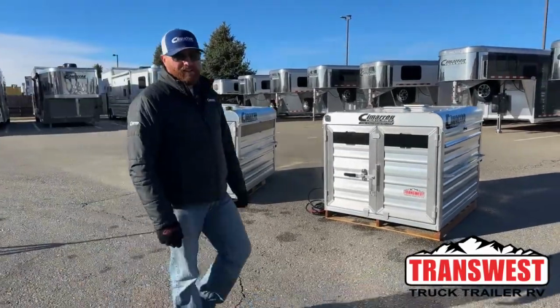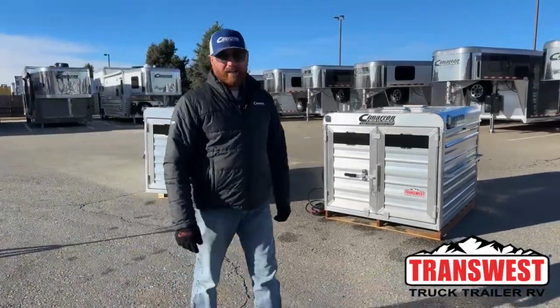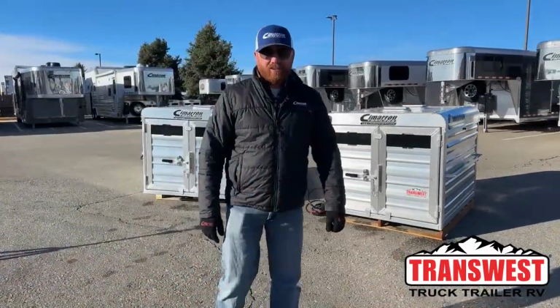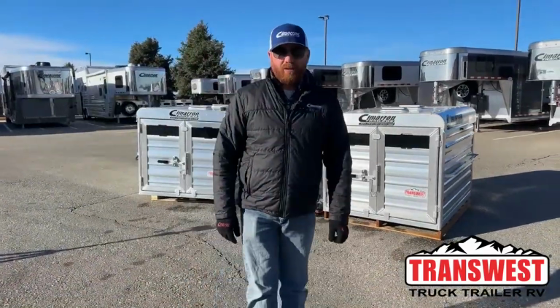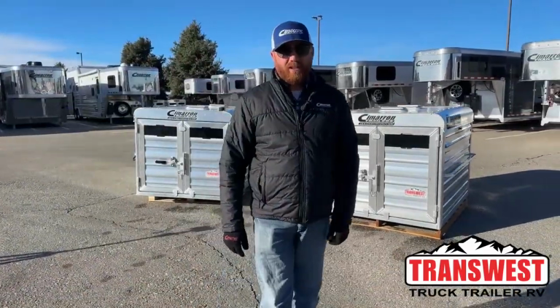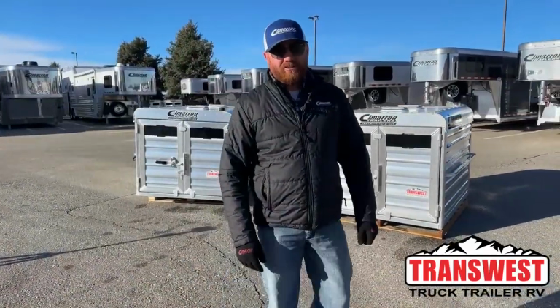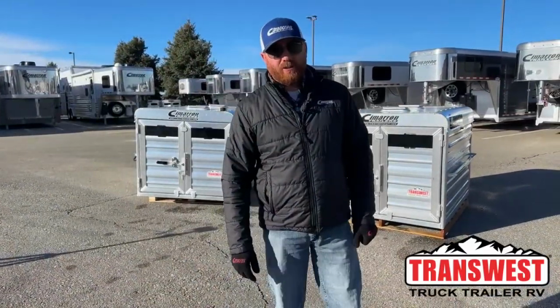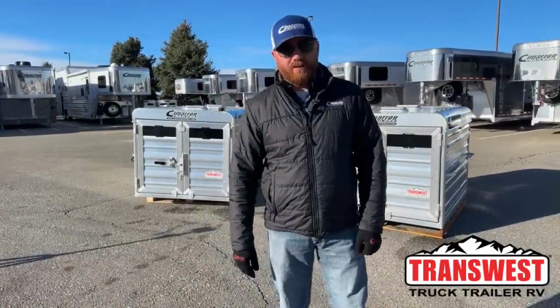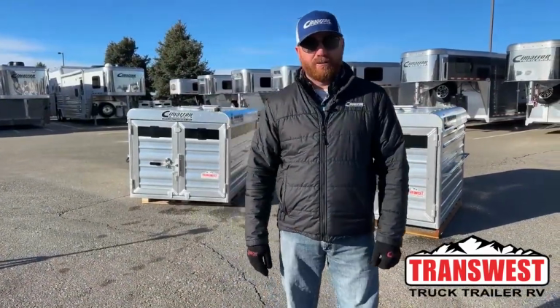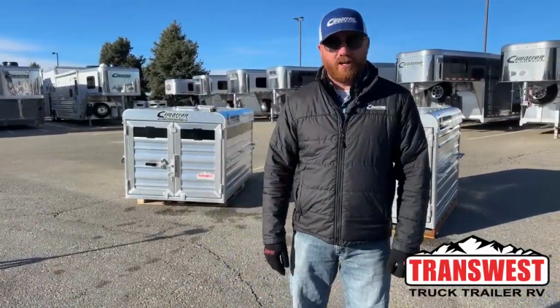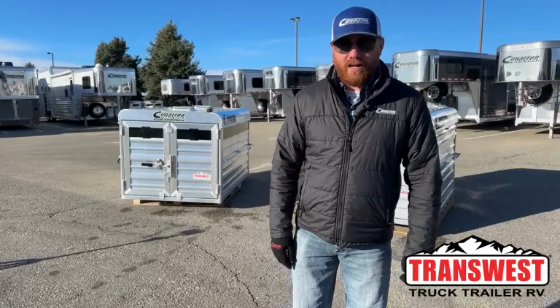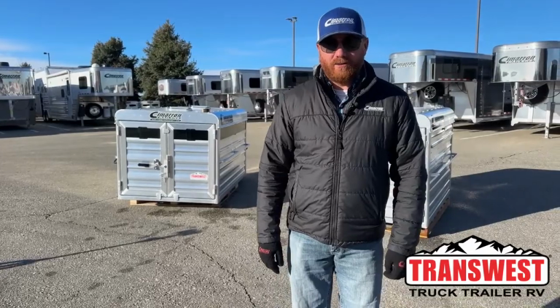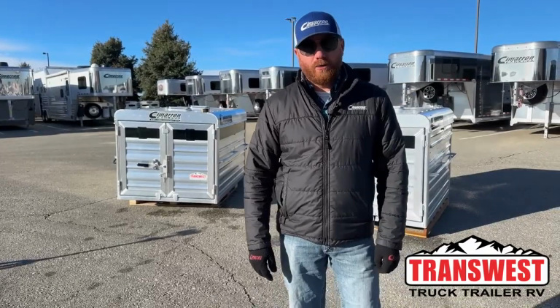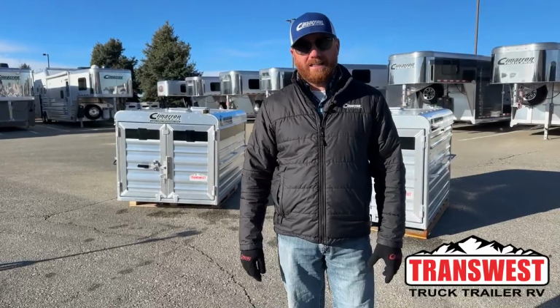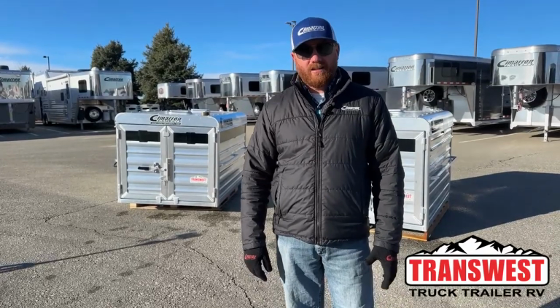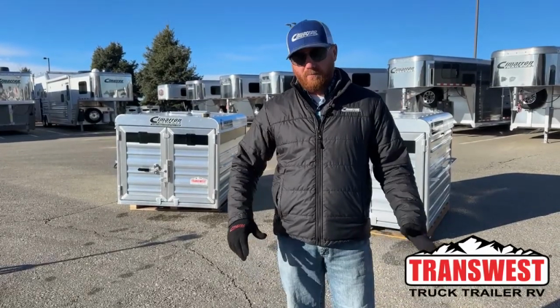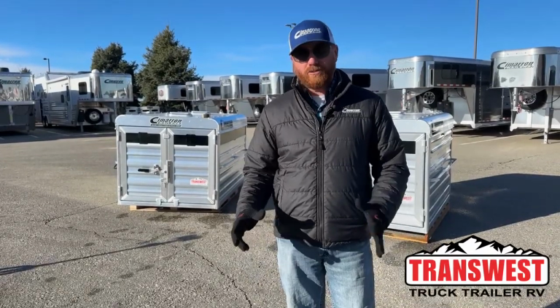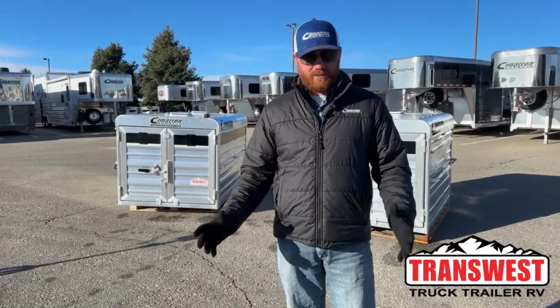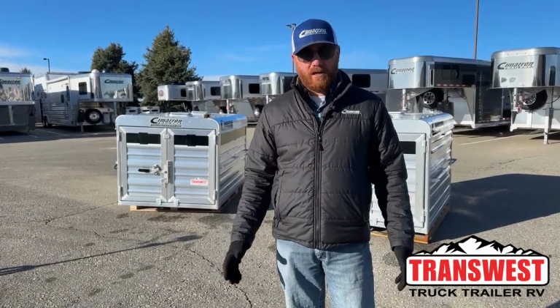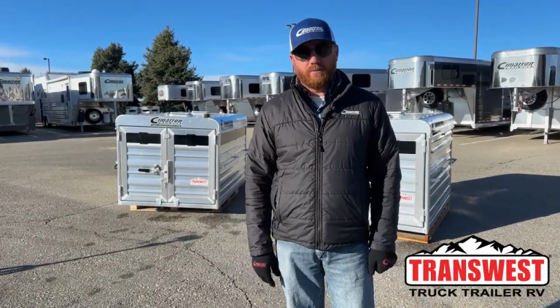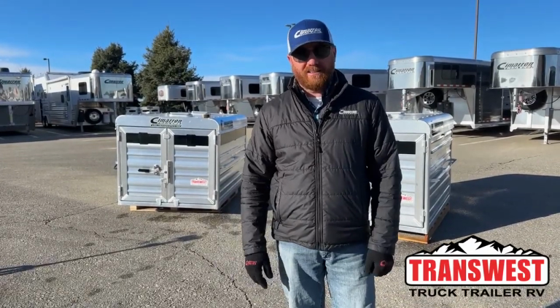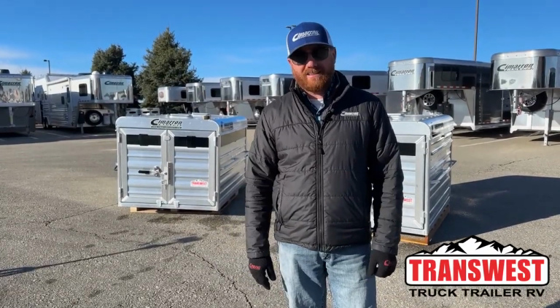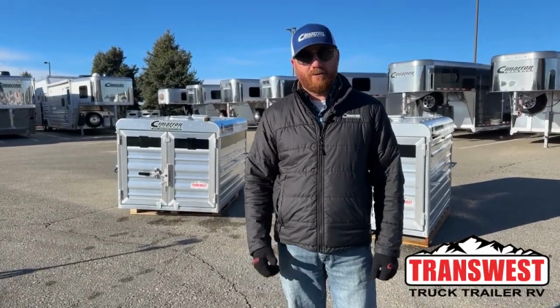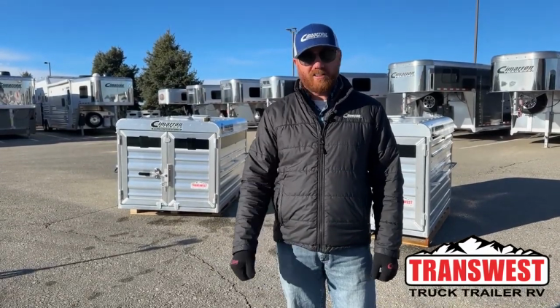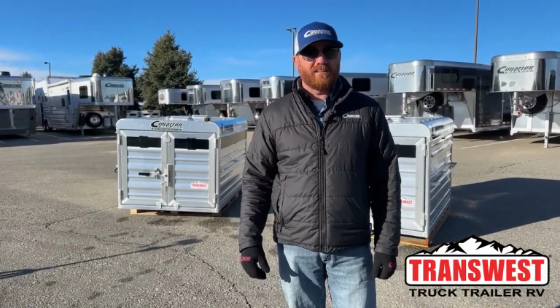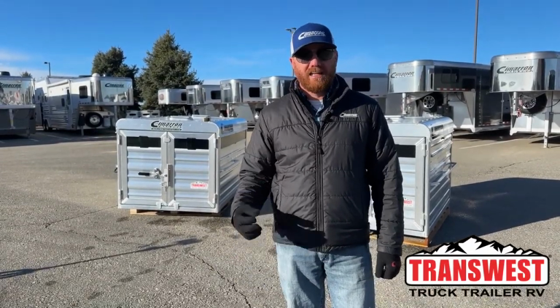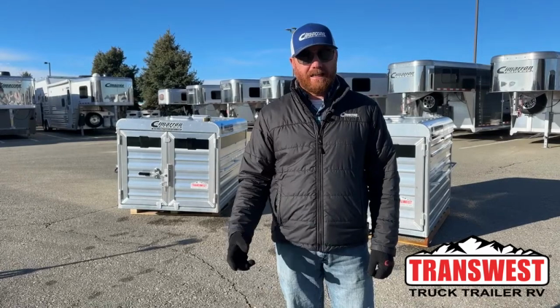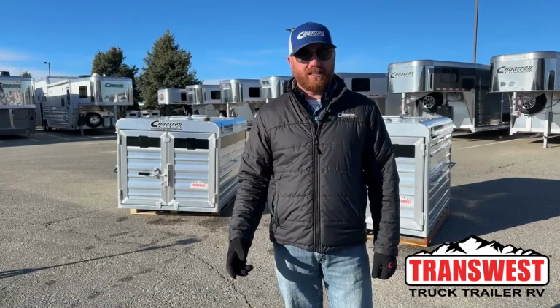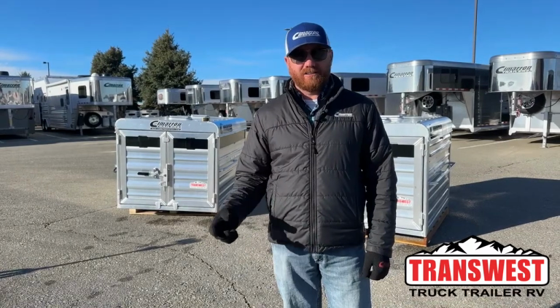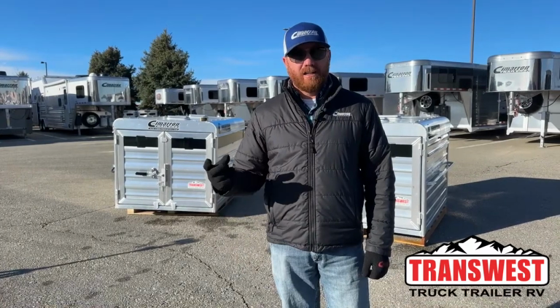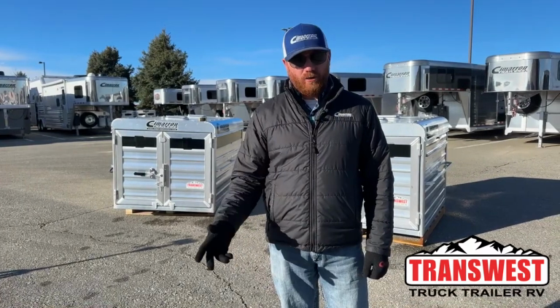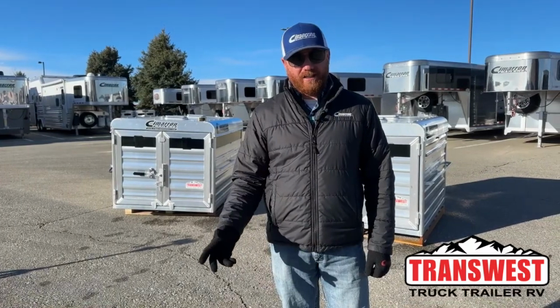Hi, I'm CJ Eltenberg with TransWest Truck Trailer RV in Frederick, Colorado. It is approaching spring, which means it is time for hog sales, lamb sales, goat sales.